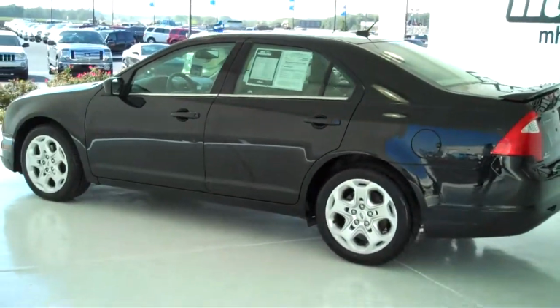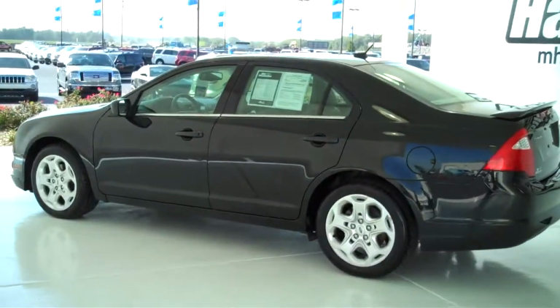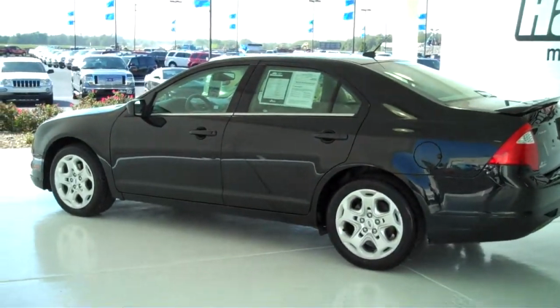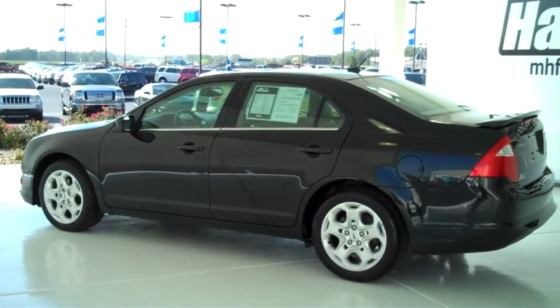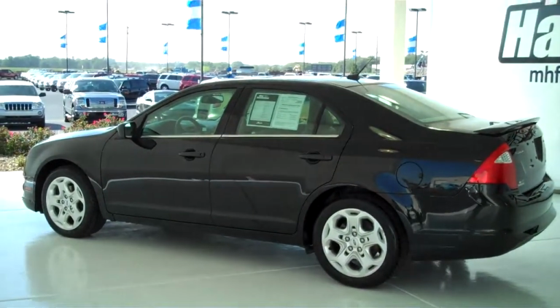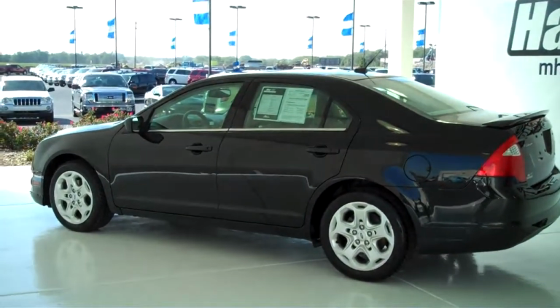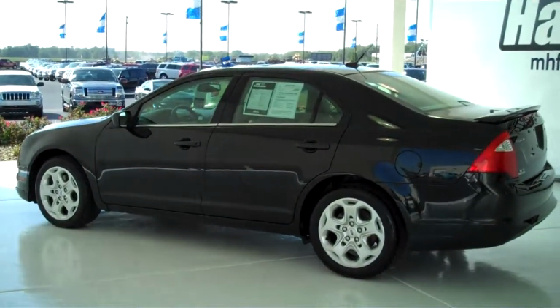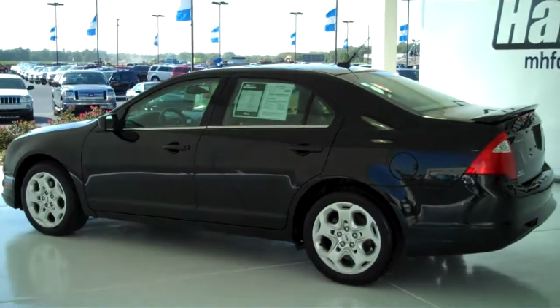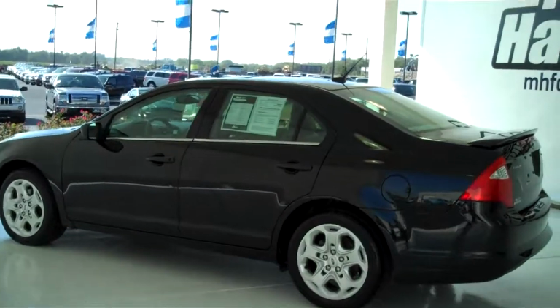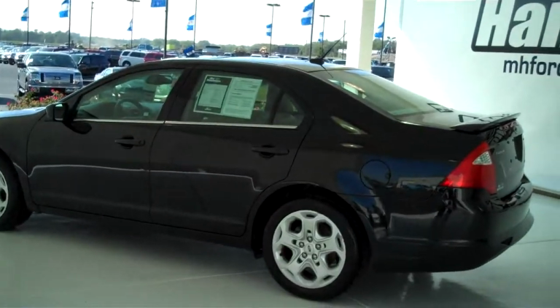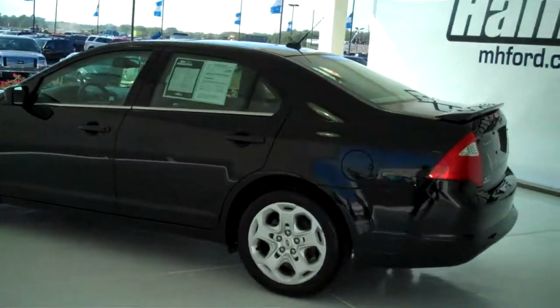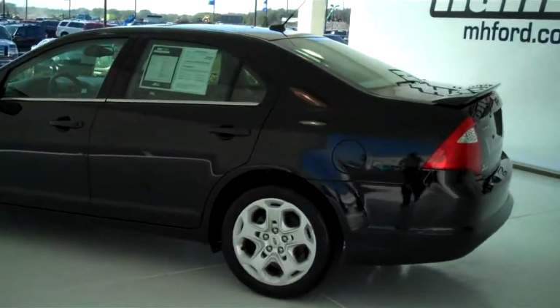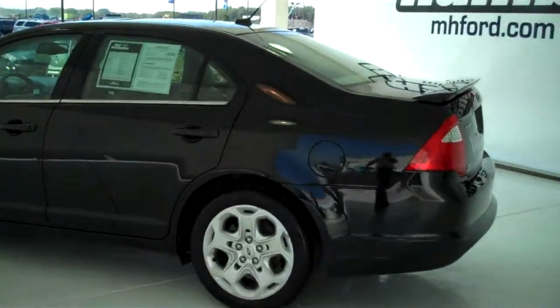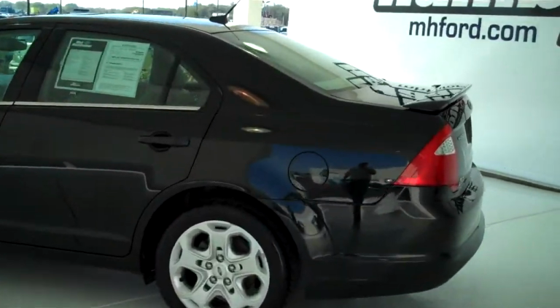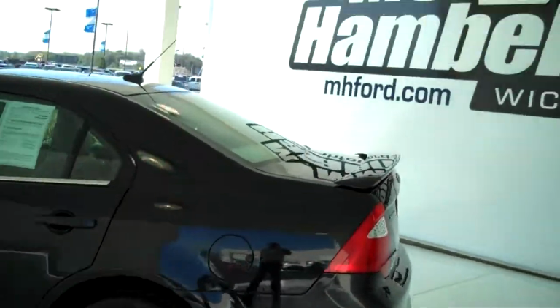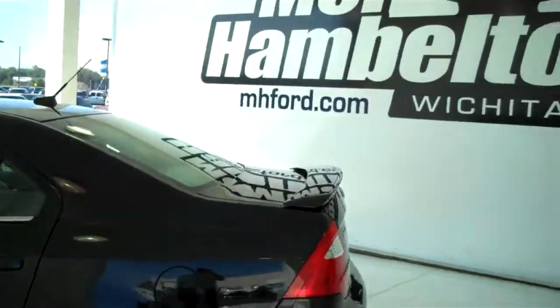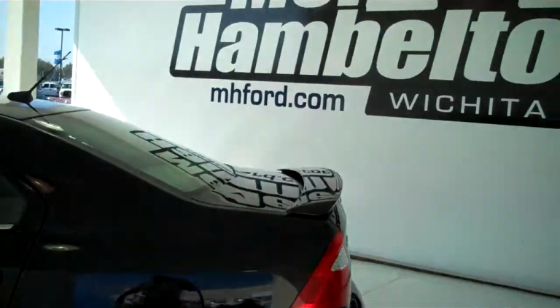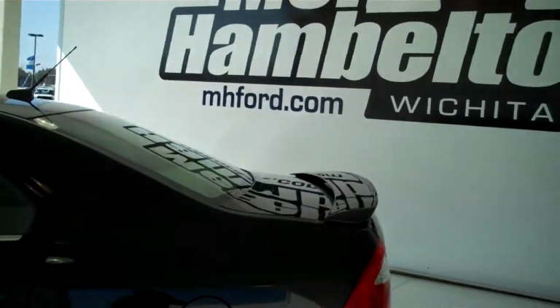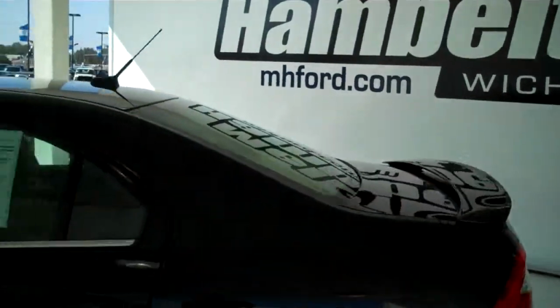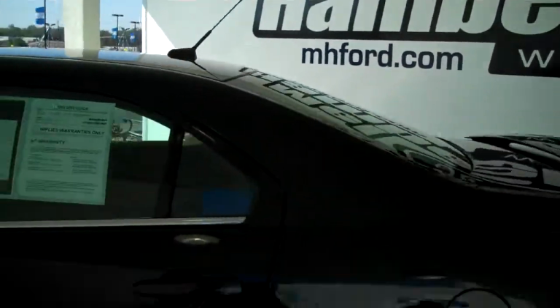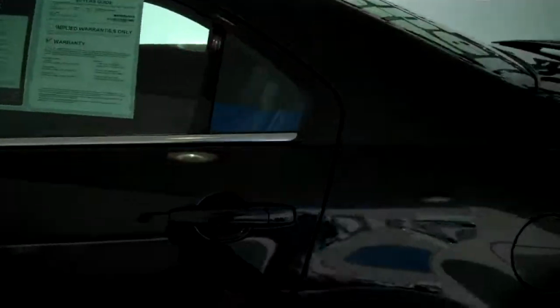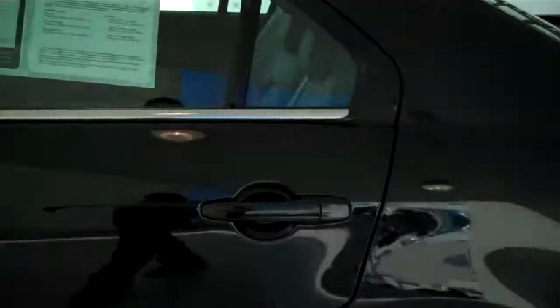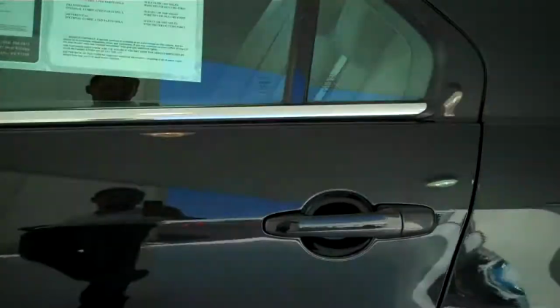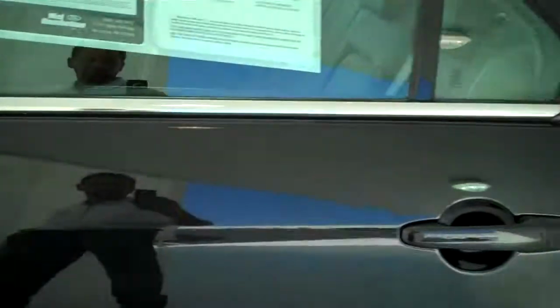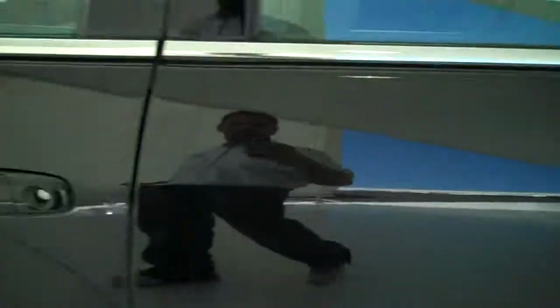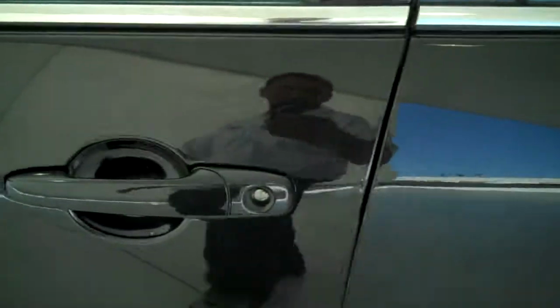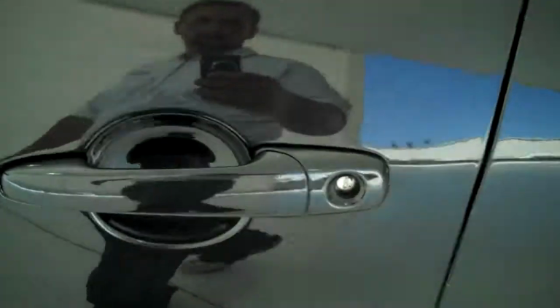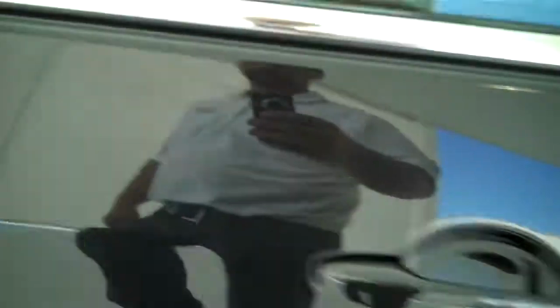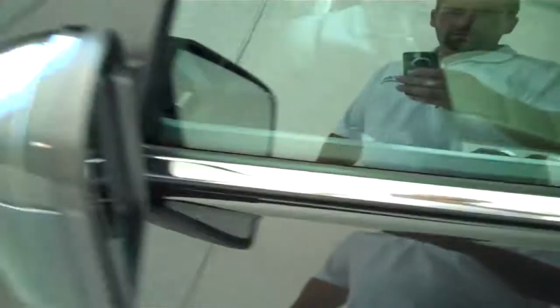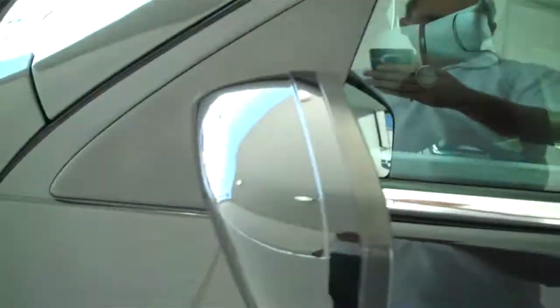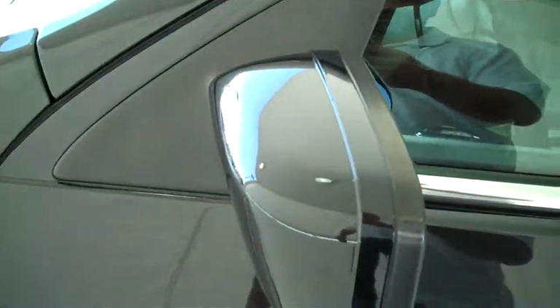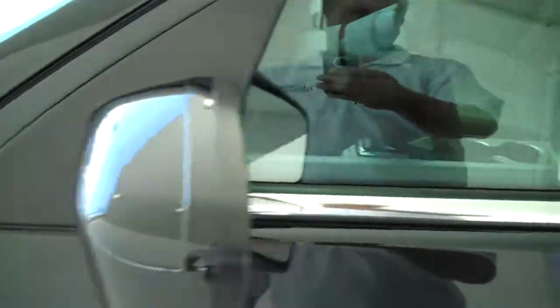It does have the alloy rims, rear spoiler, color match door handles, and color match mirrors.